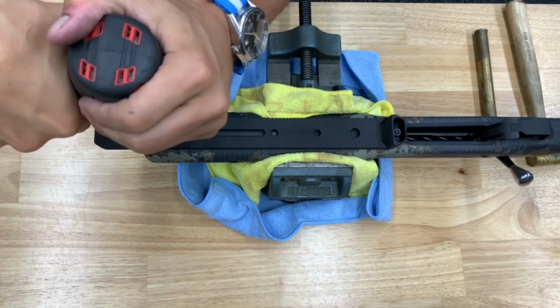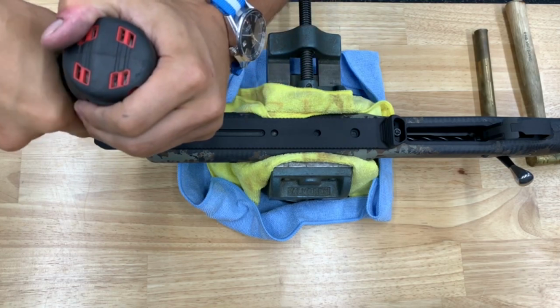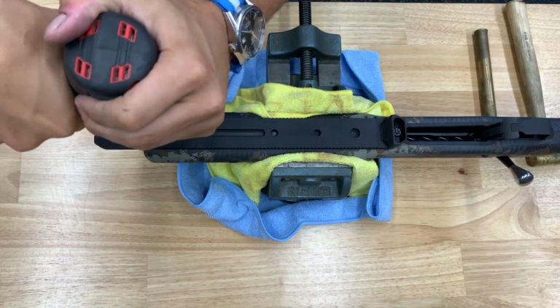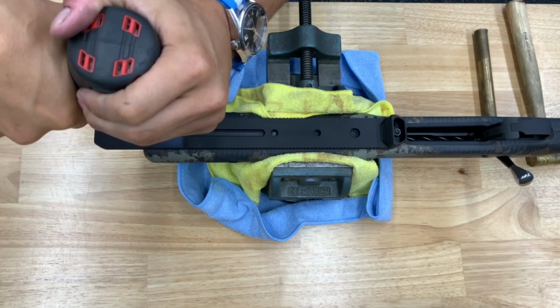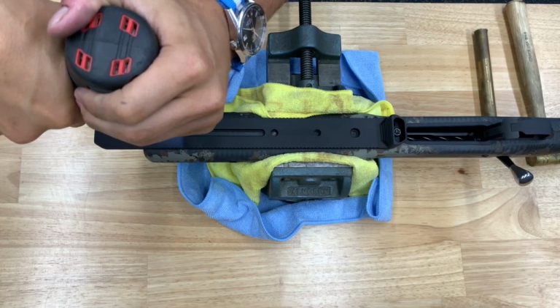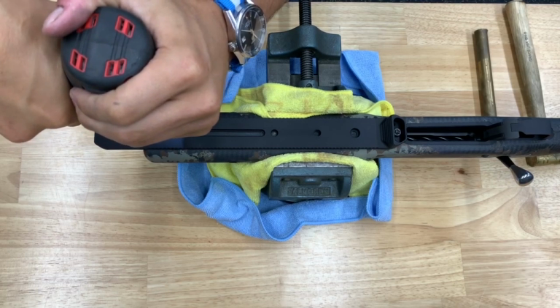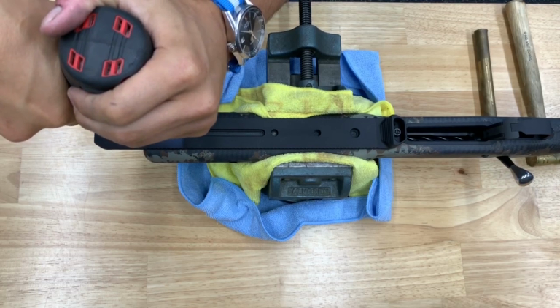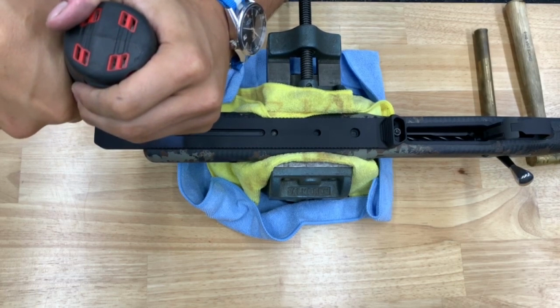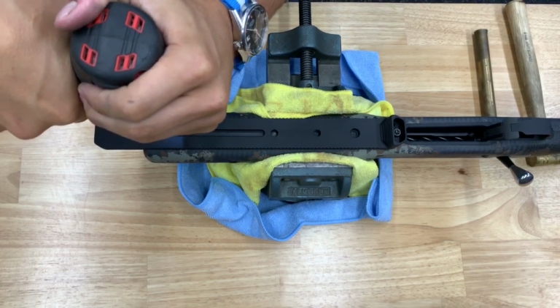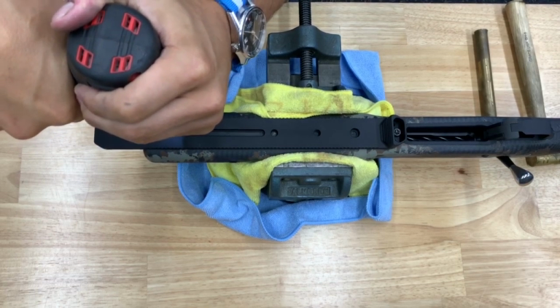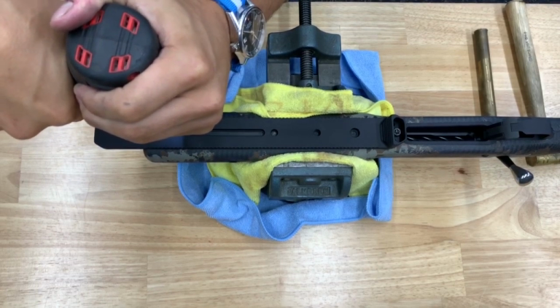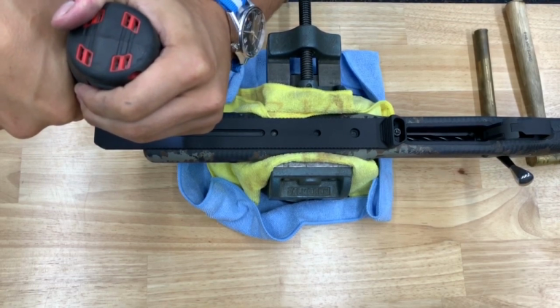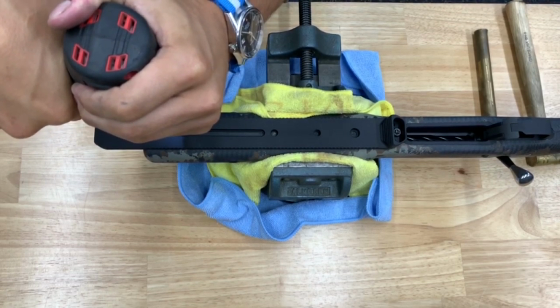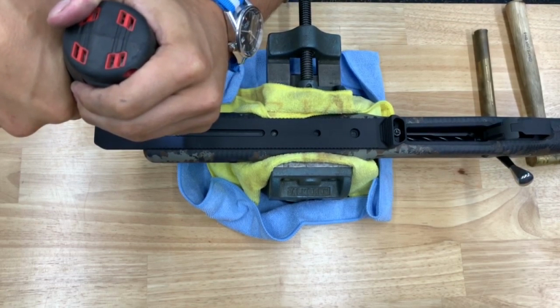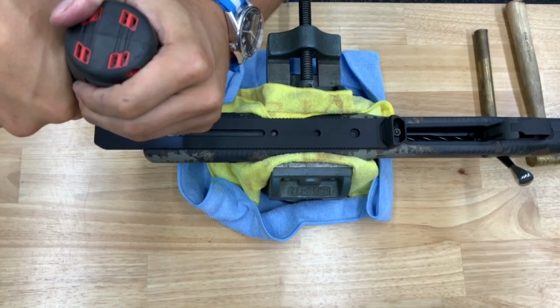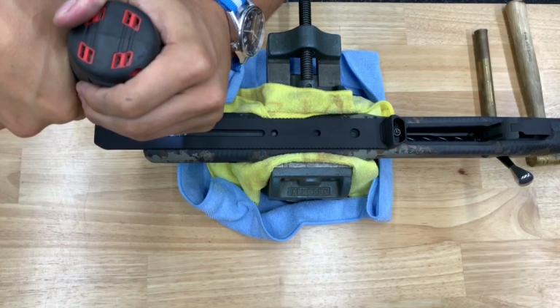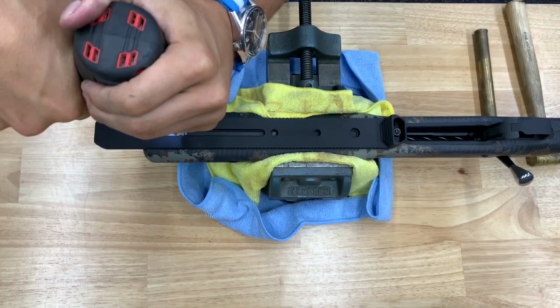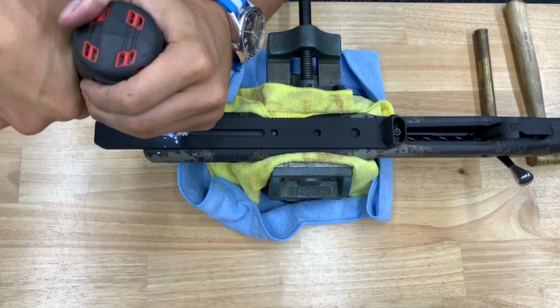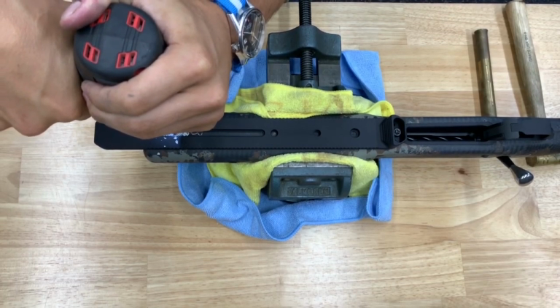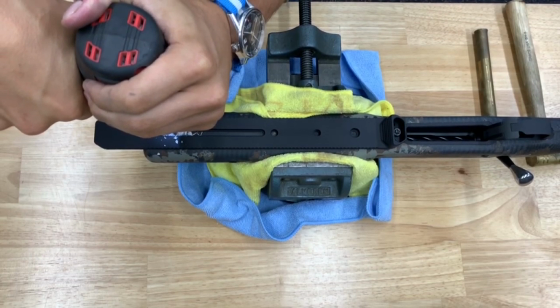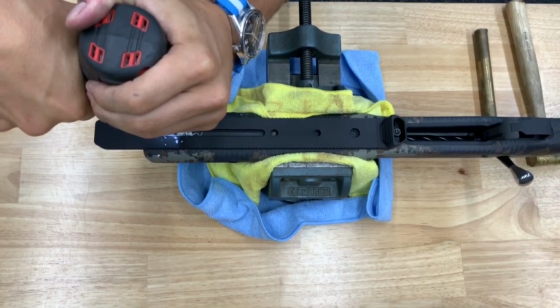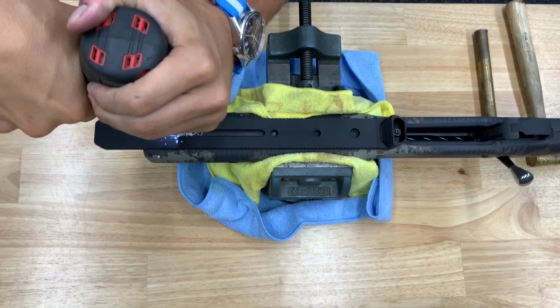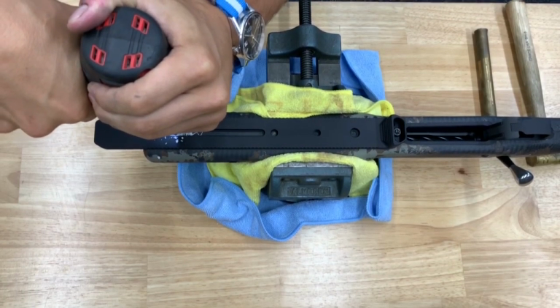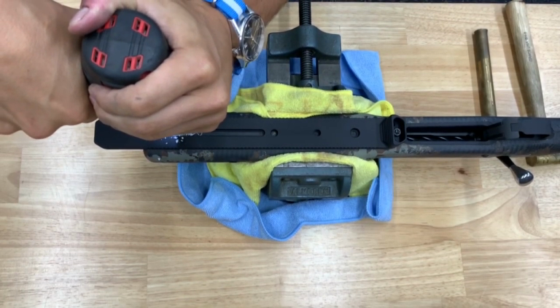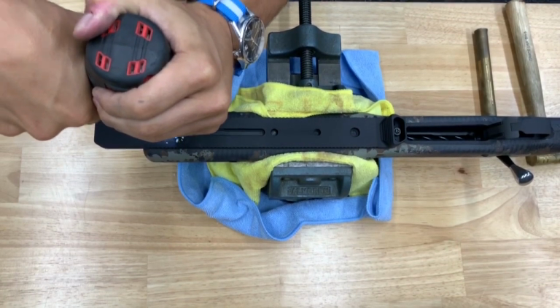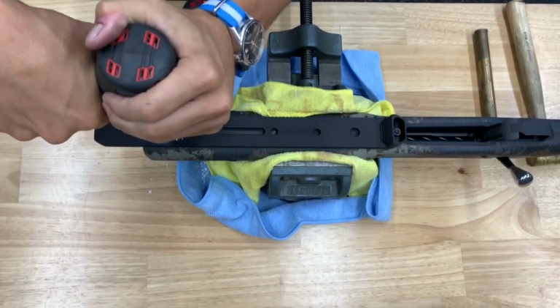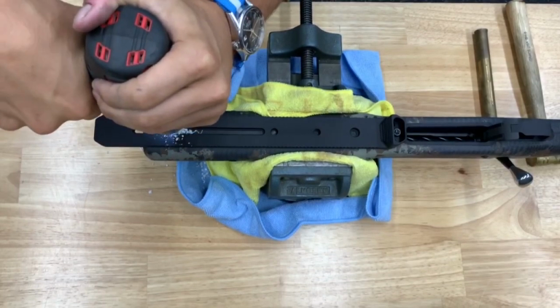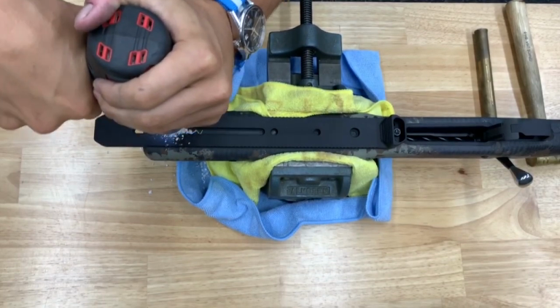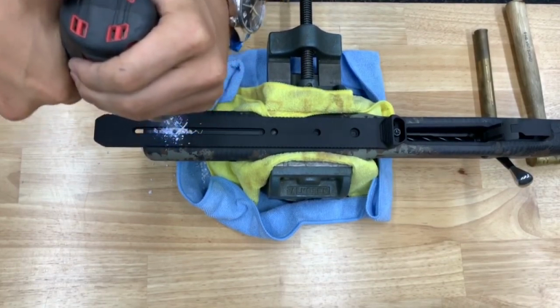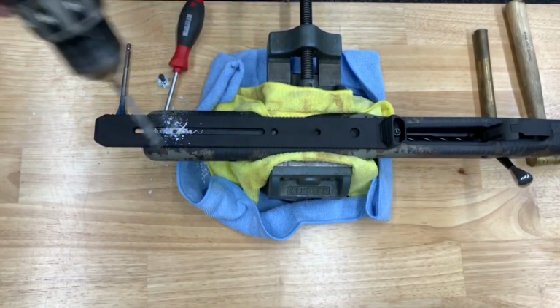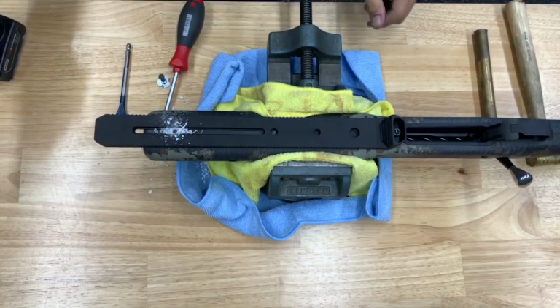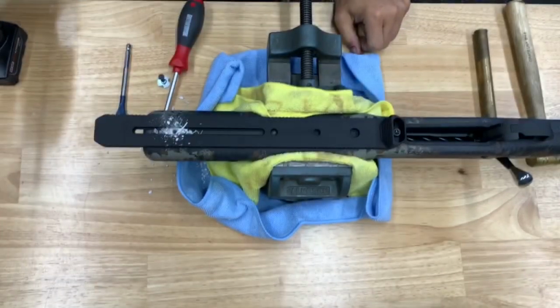You want to hold this steady, hold it straight, run at a high rate of speed — sink a nice hole through the stock.